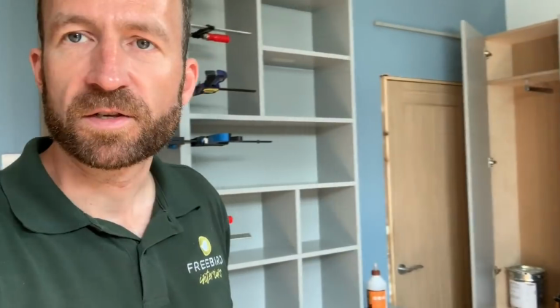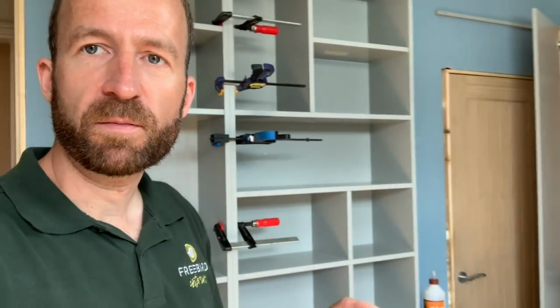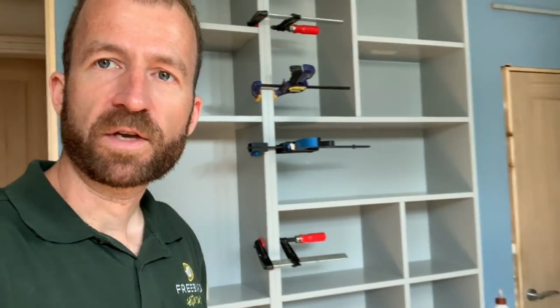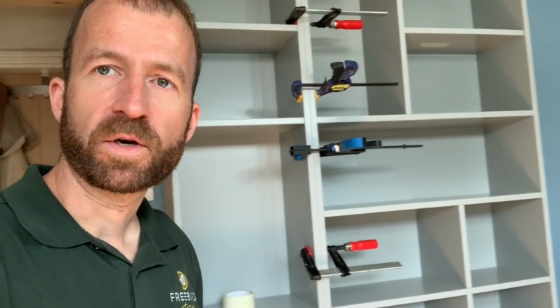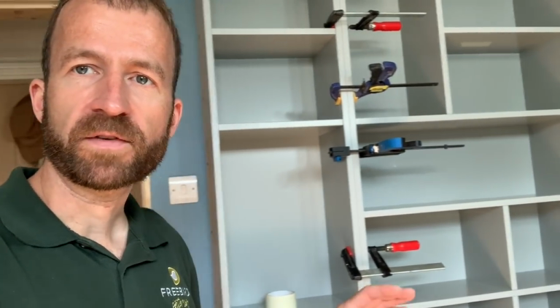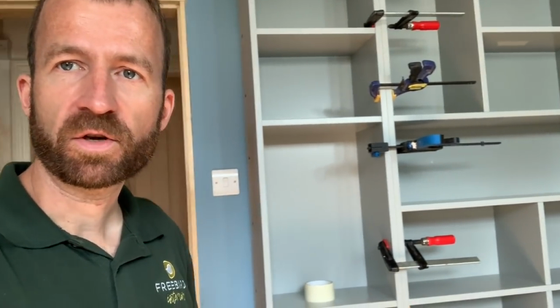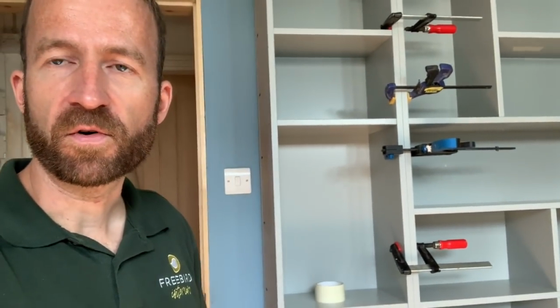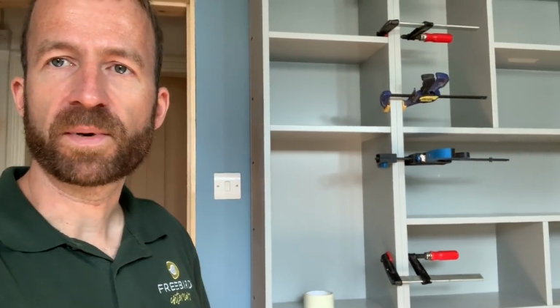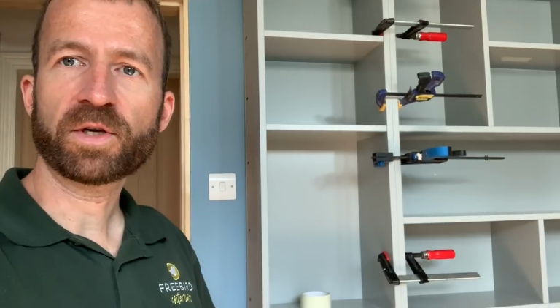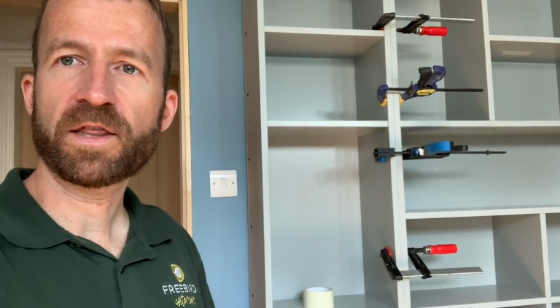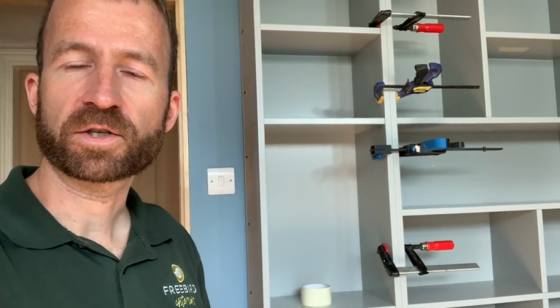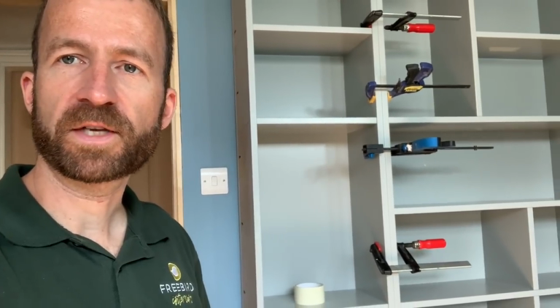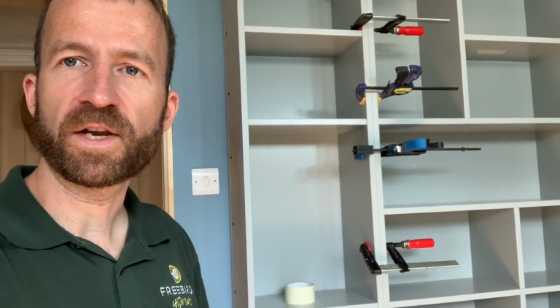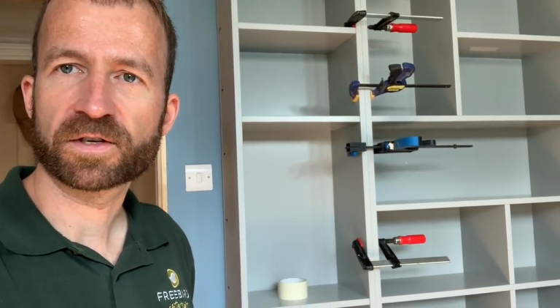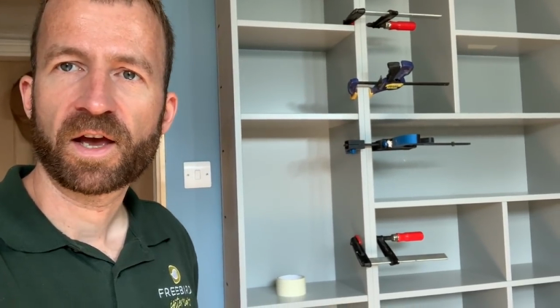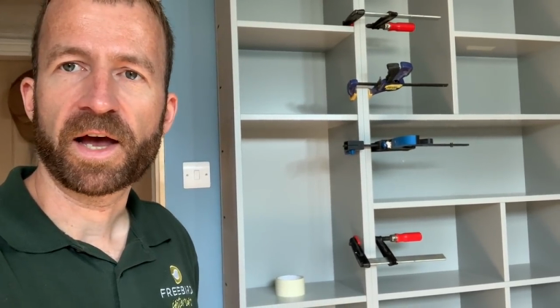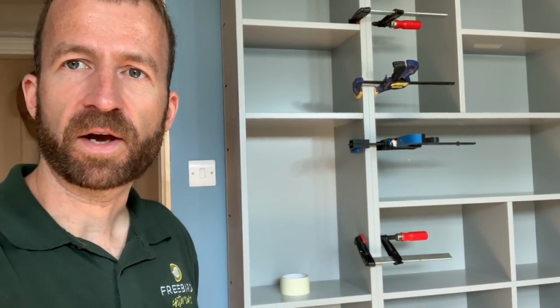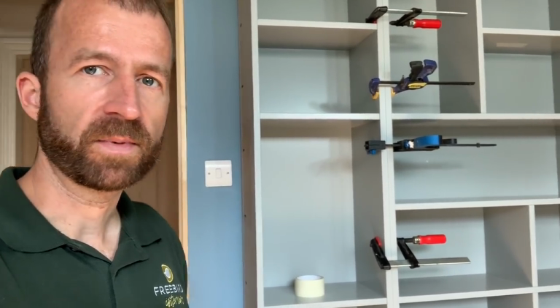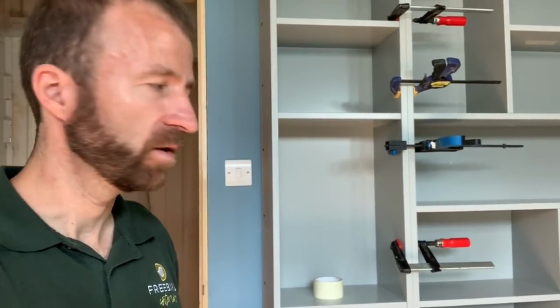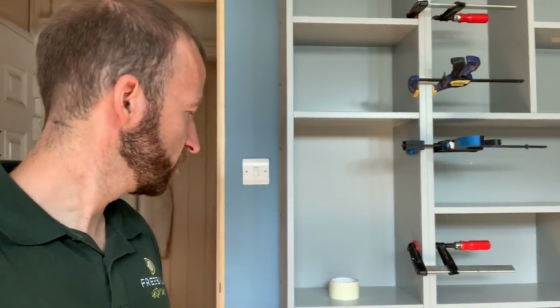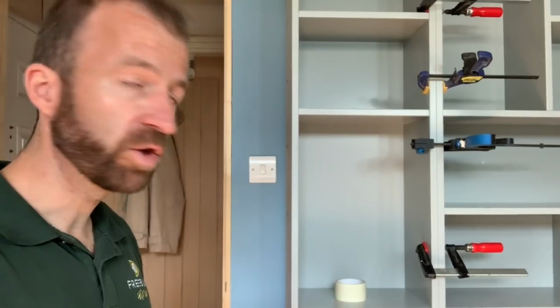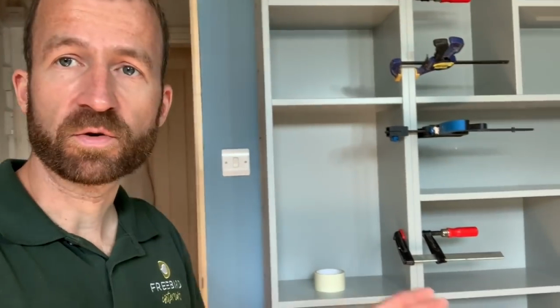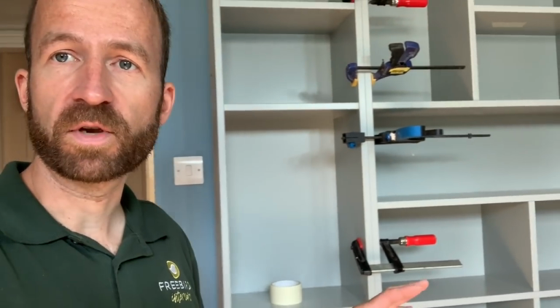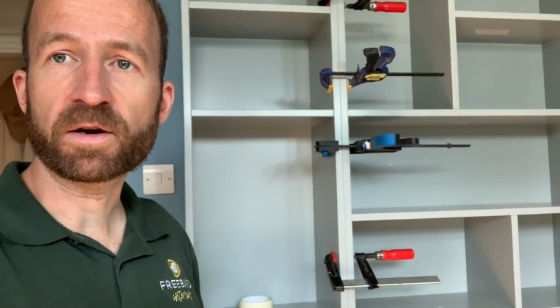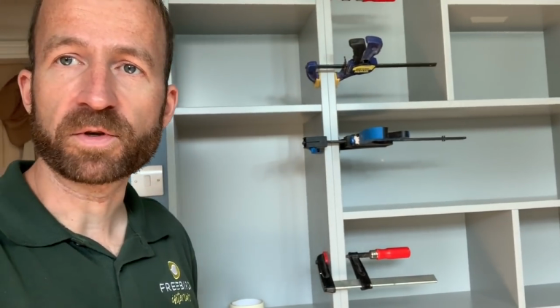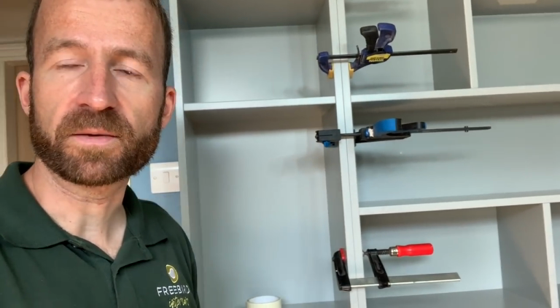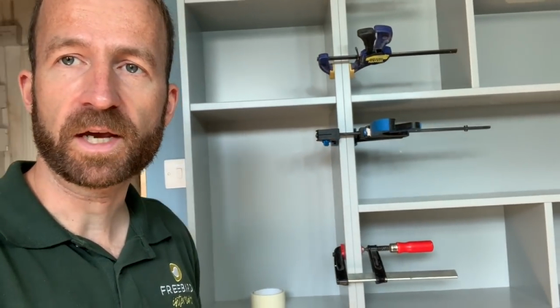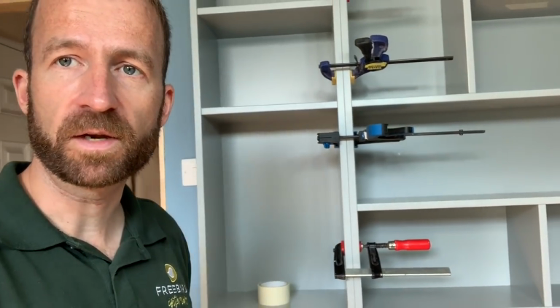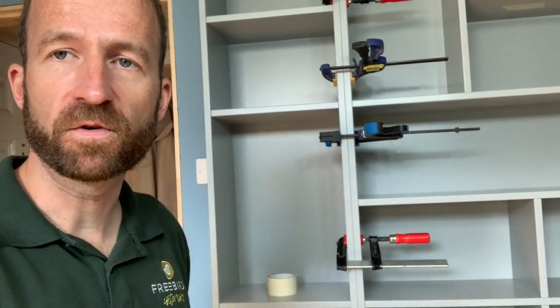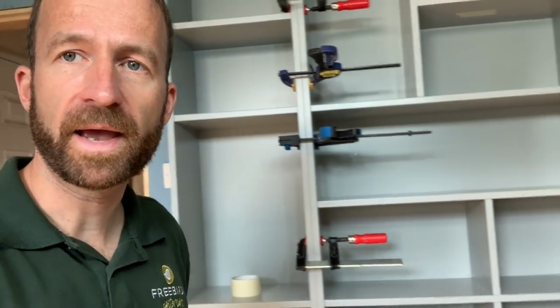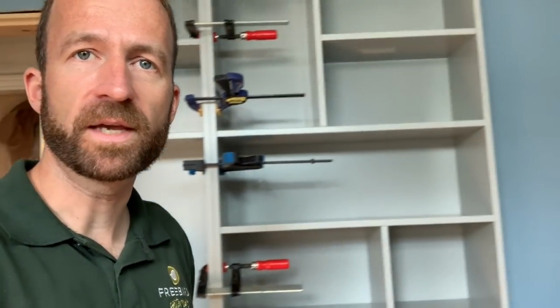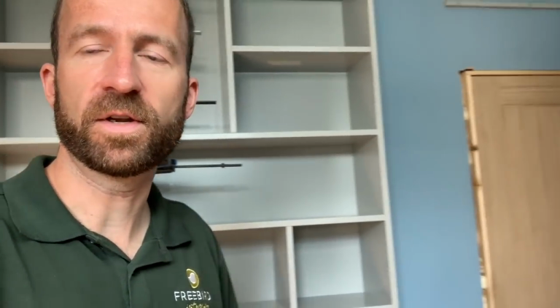So the way that we build stuff in the workshop — I've touched on it before, but I'm not usually in the workshop to take the videos. So I thought it would be quite good to talk through in a little bit more detail than perhaps I have done before about how we made these units.